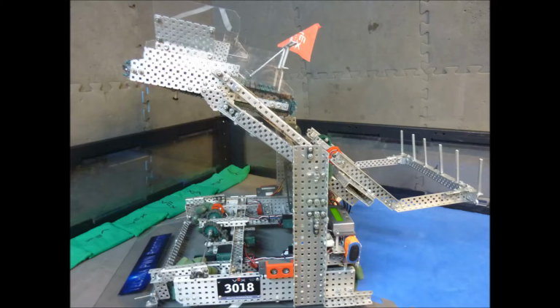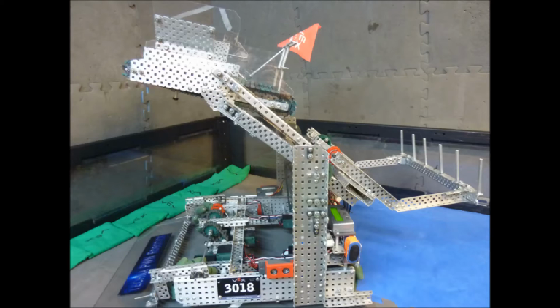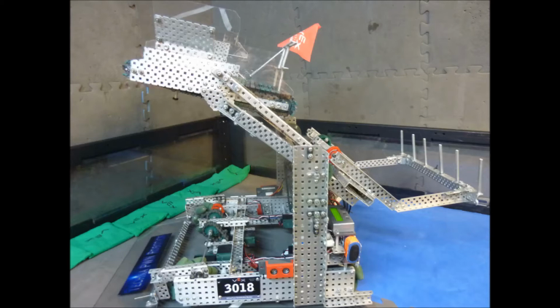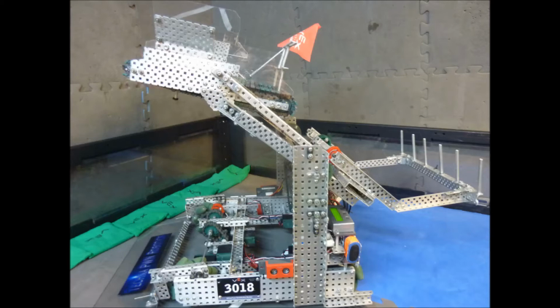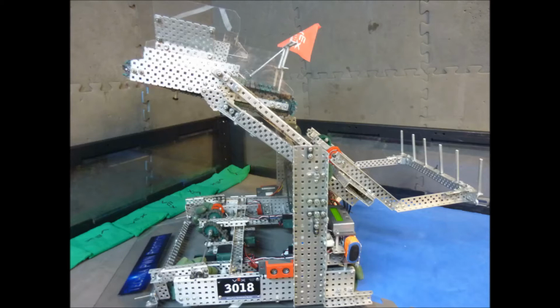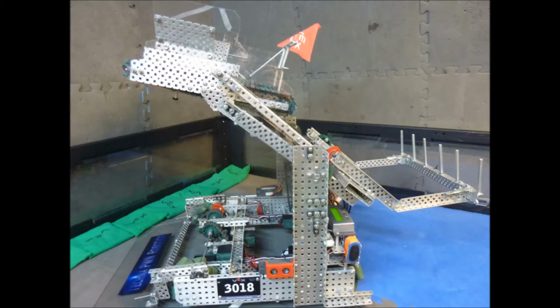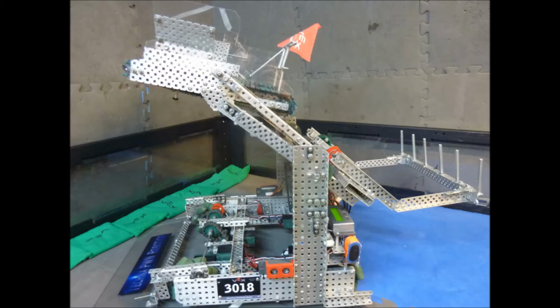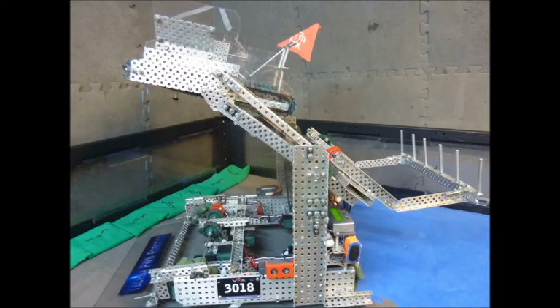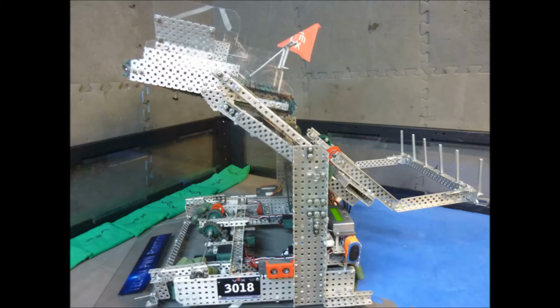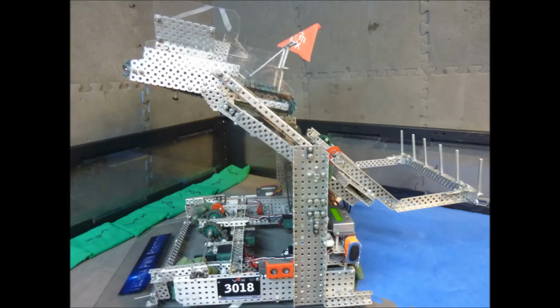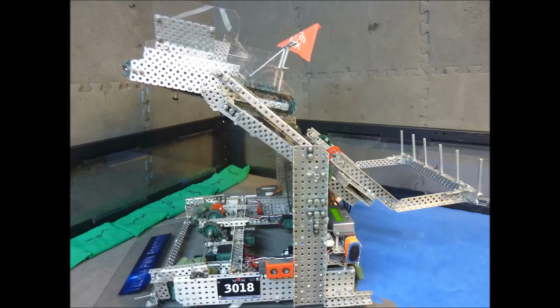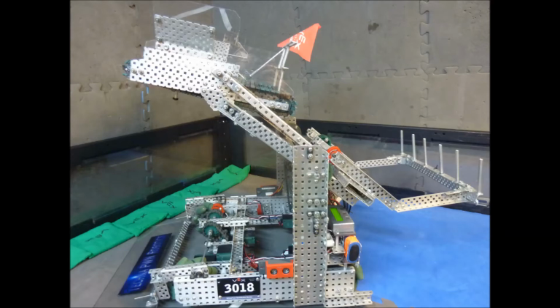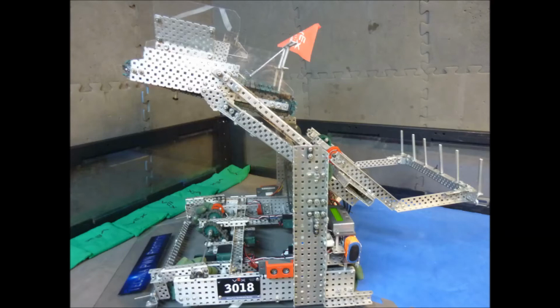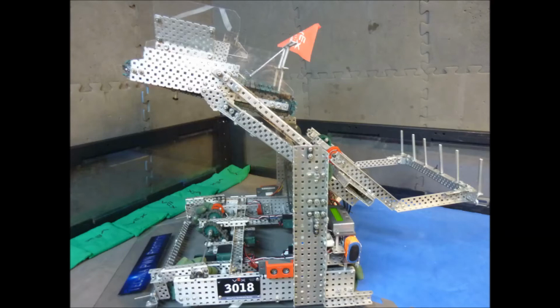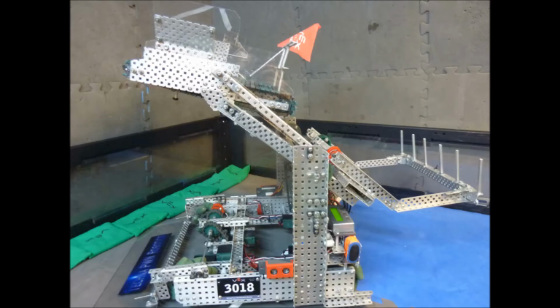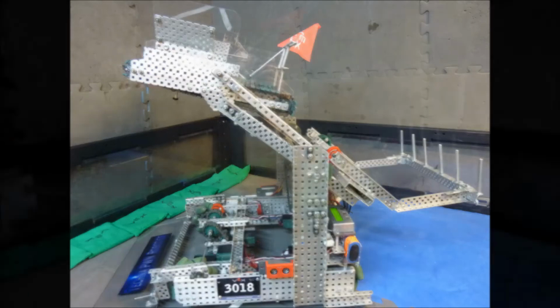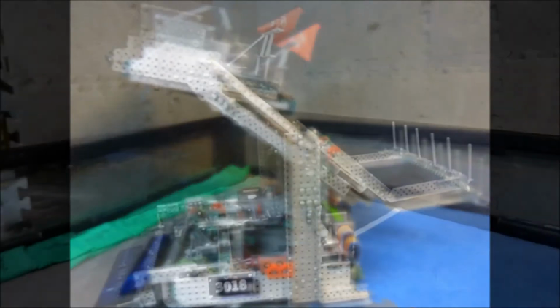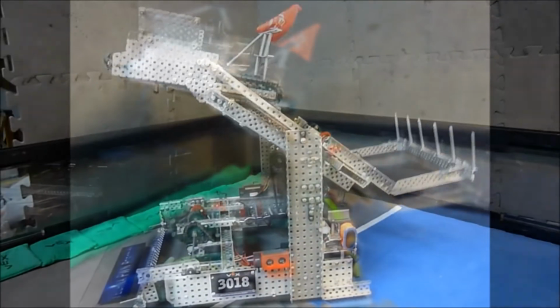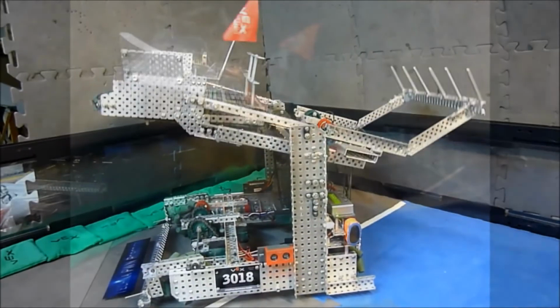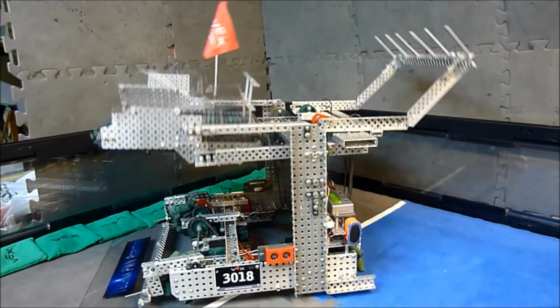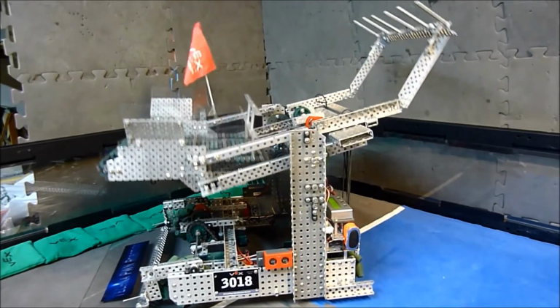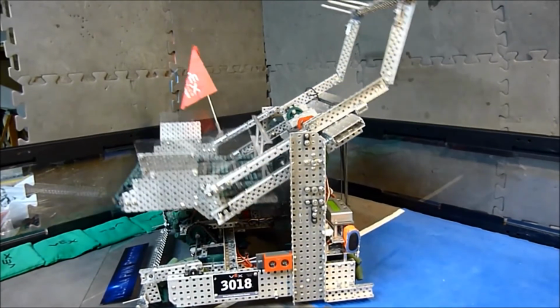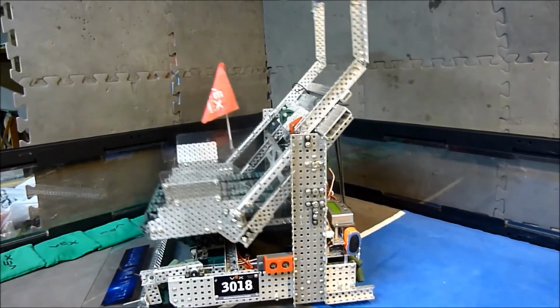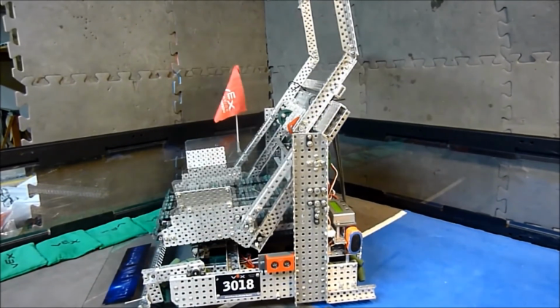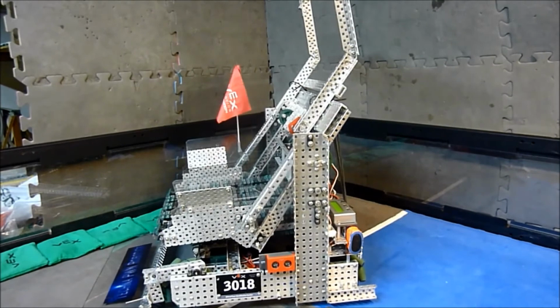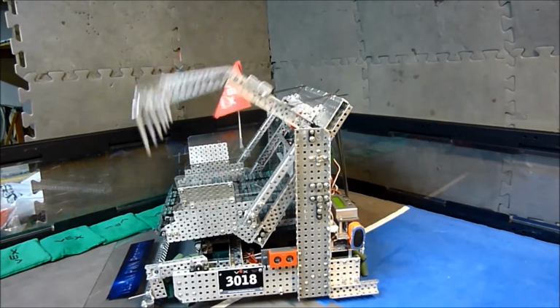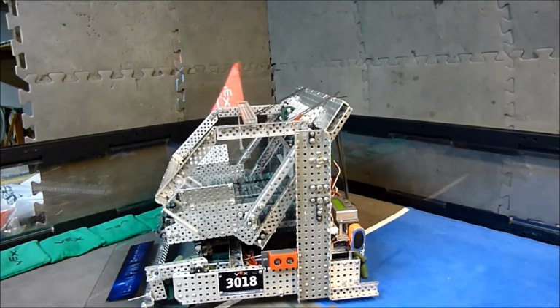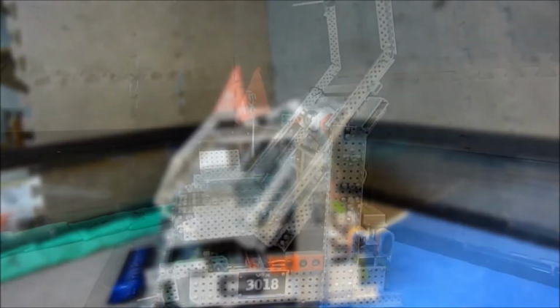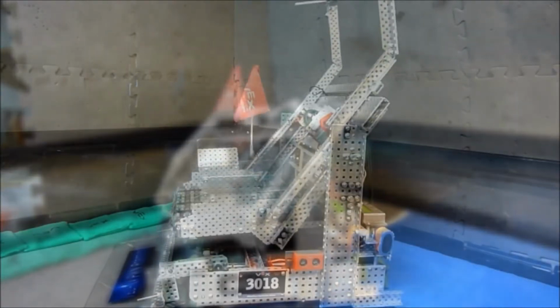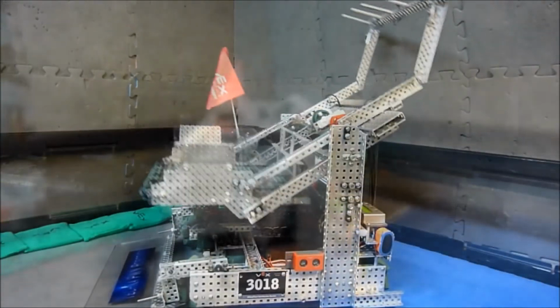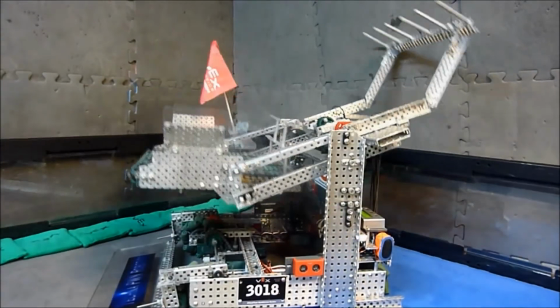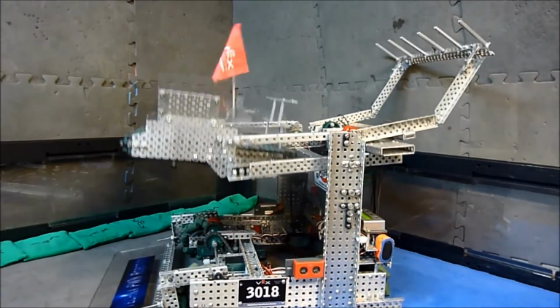This allows us to stray from side to side straighter and prevents our robot from tipping backwards as easily. Because the fulcrum of our lift is closer to the load of sacks, the lift is not able to travel as high.